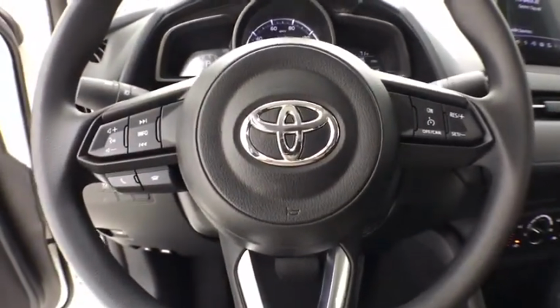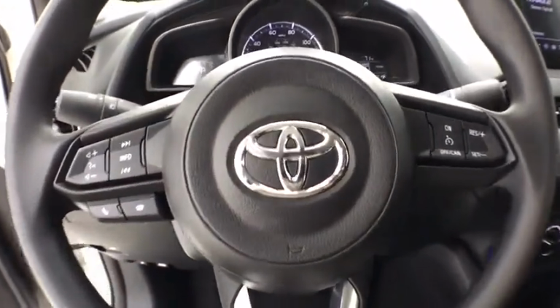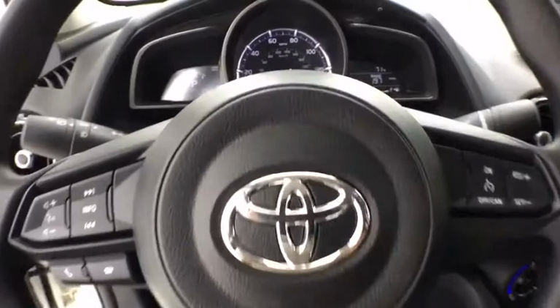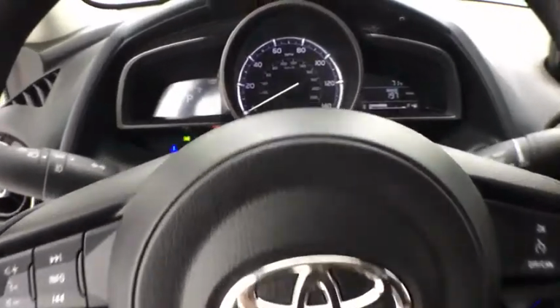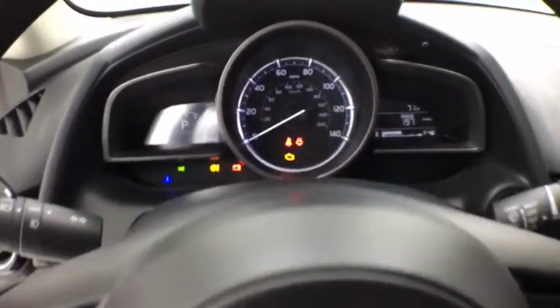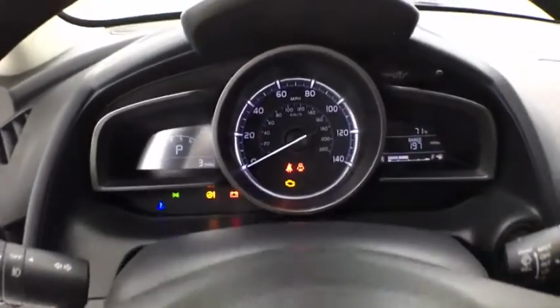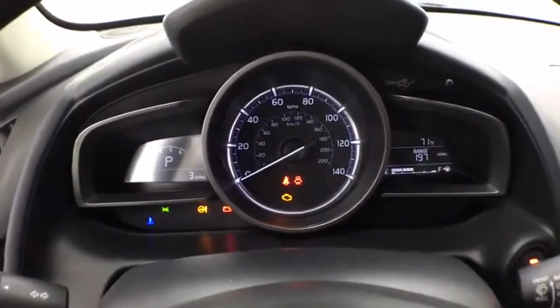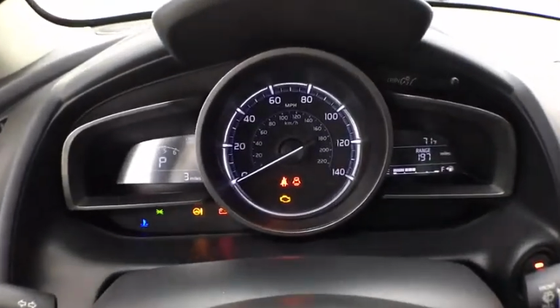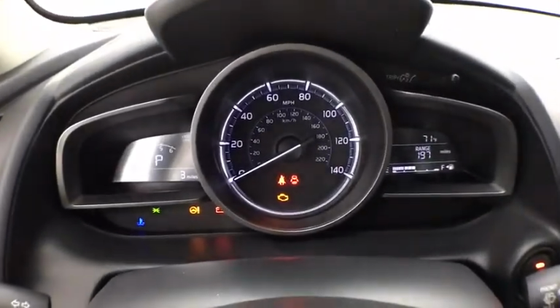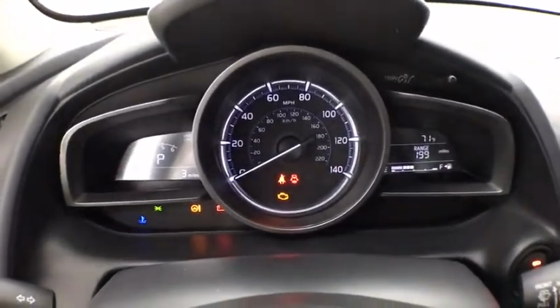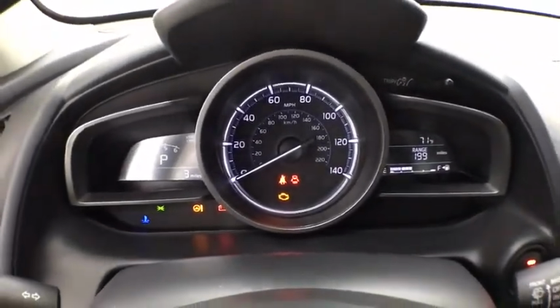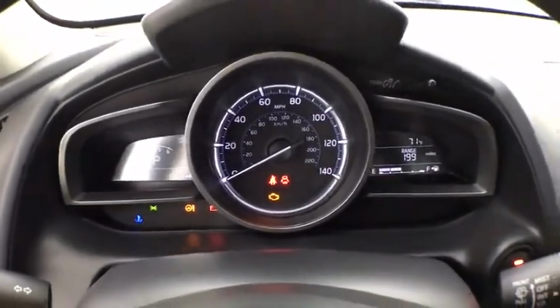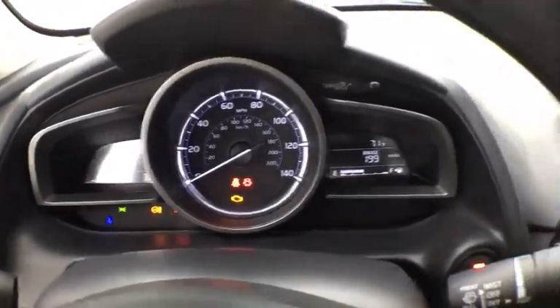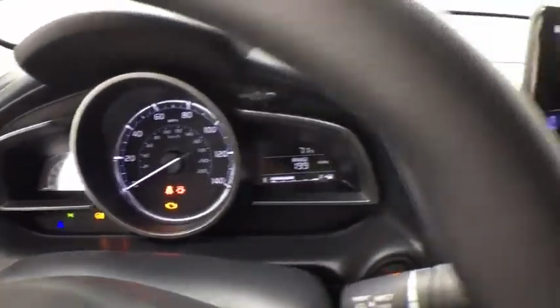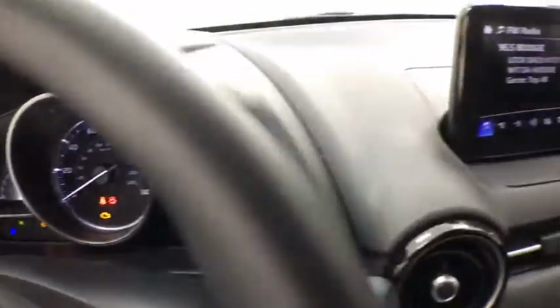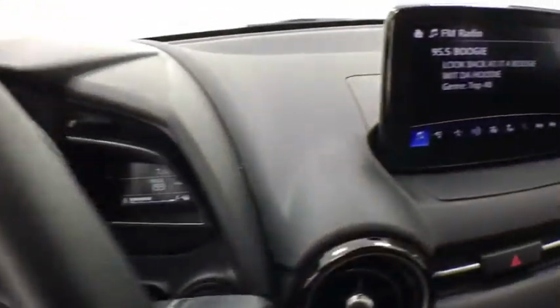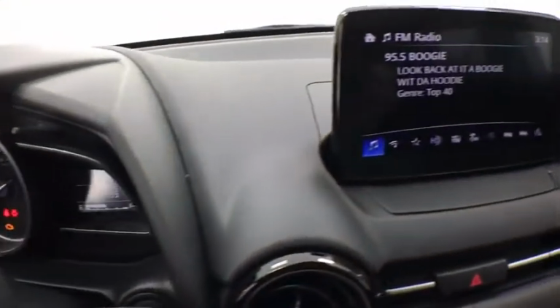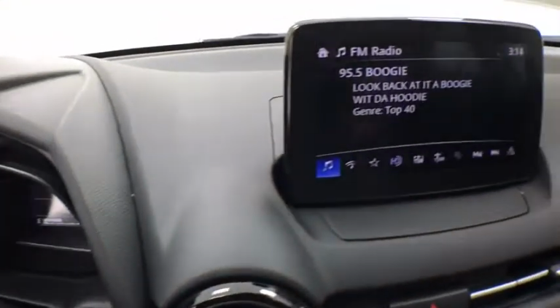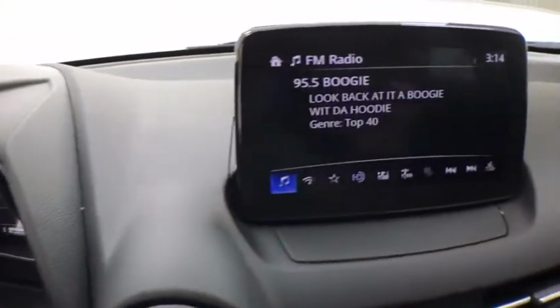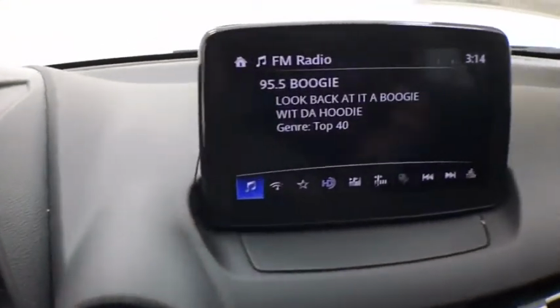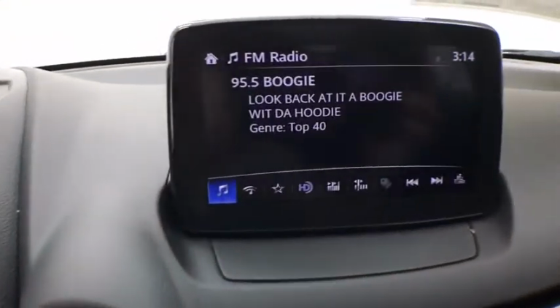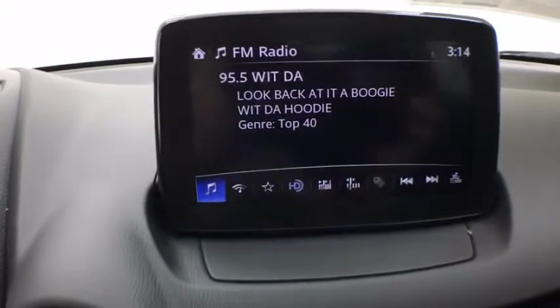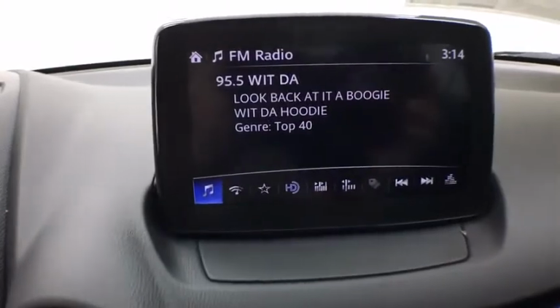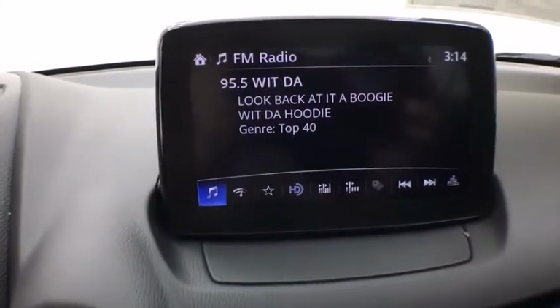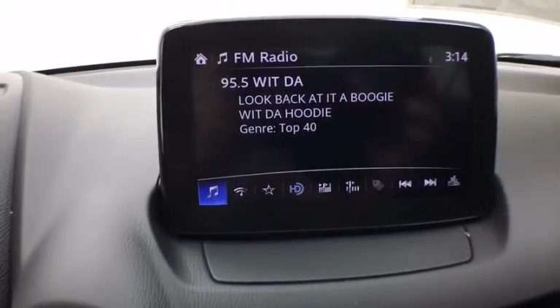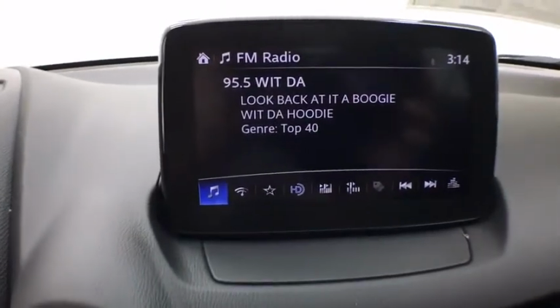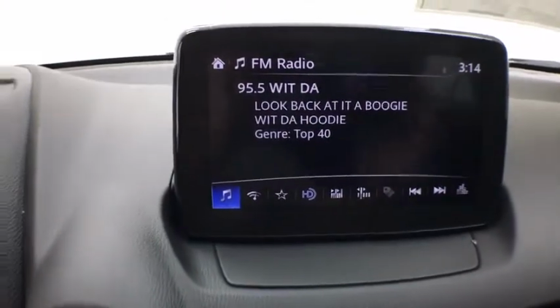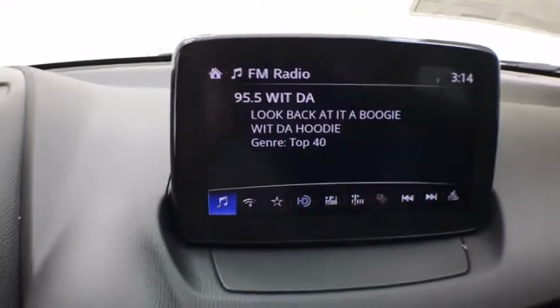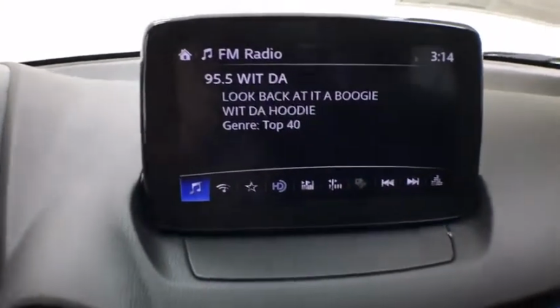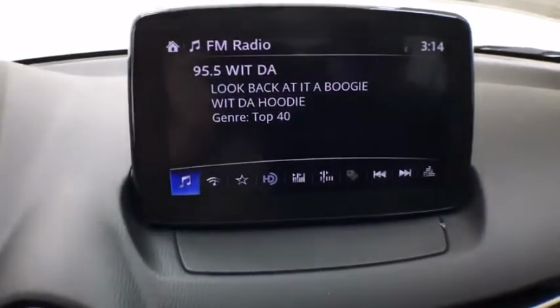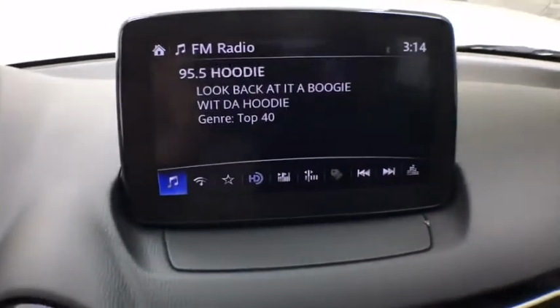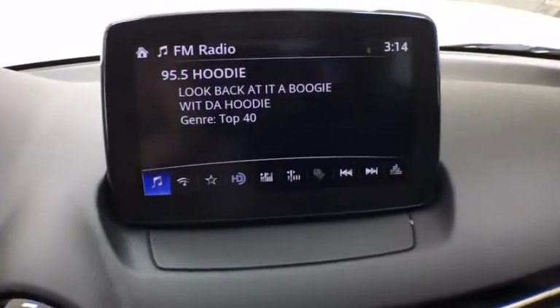tachometer, front bucket seats, tilt steering wheel, driver vanity mirror, passenger vanity mirror, speed control, rear spoiler, front wheel independent suspension.